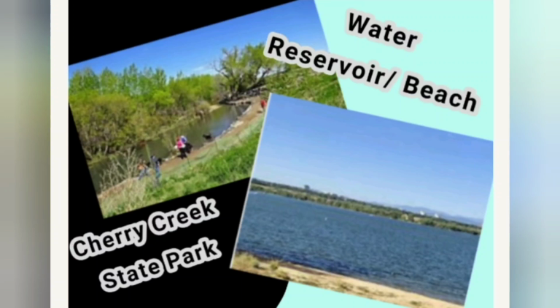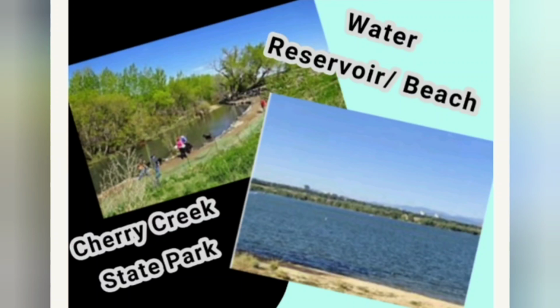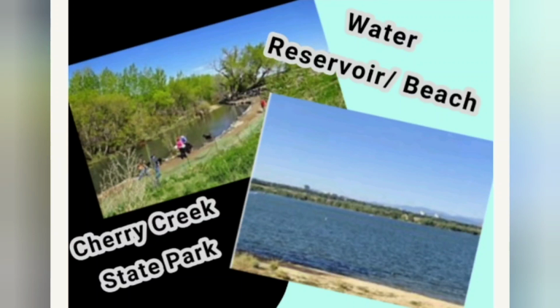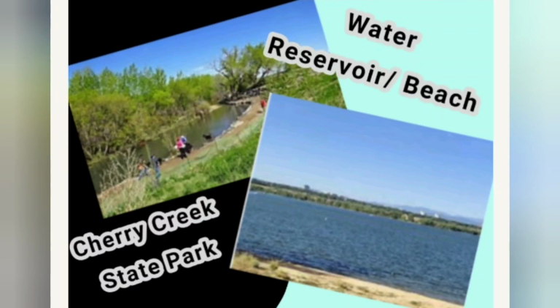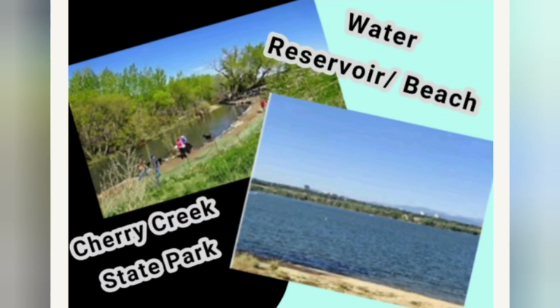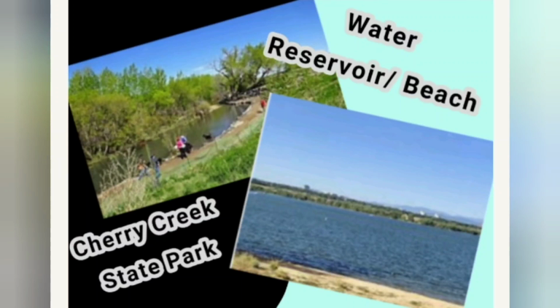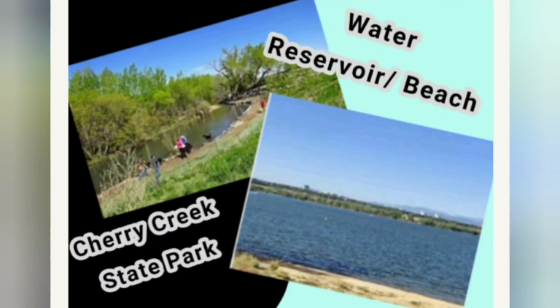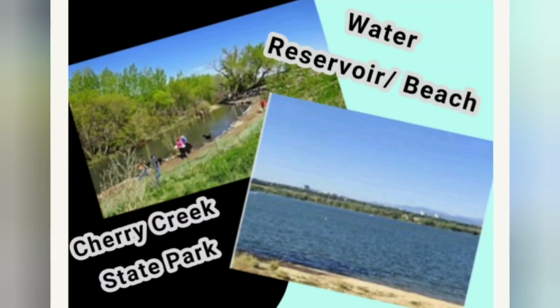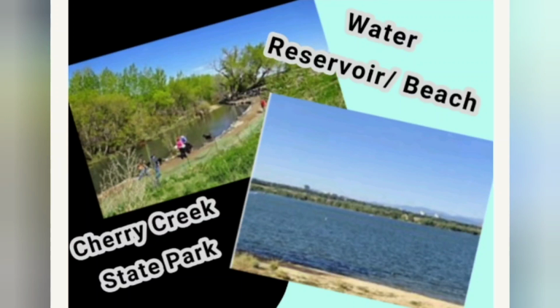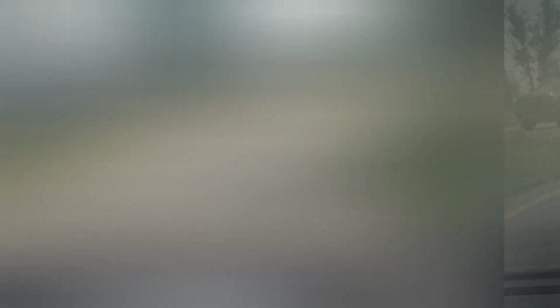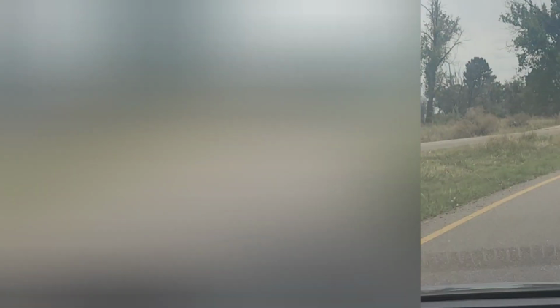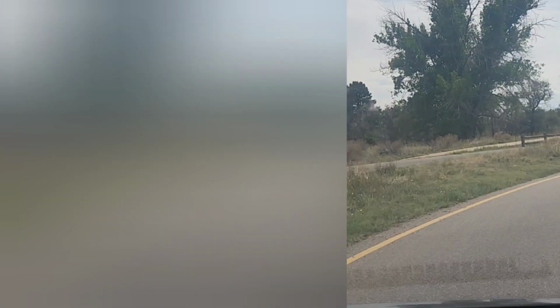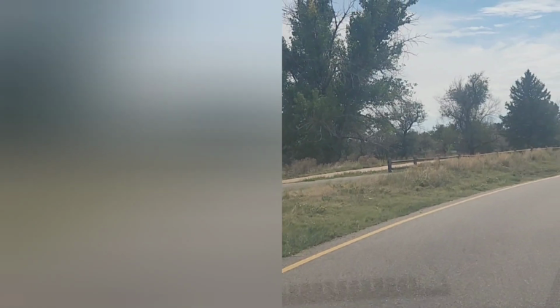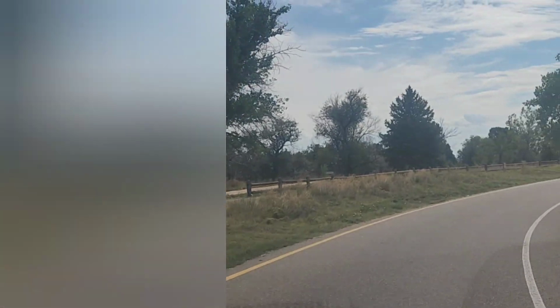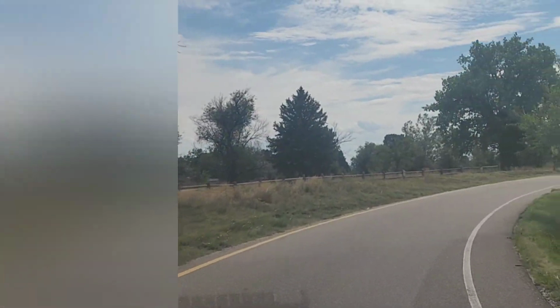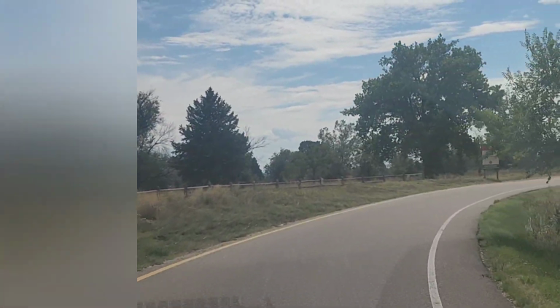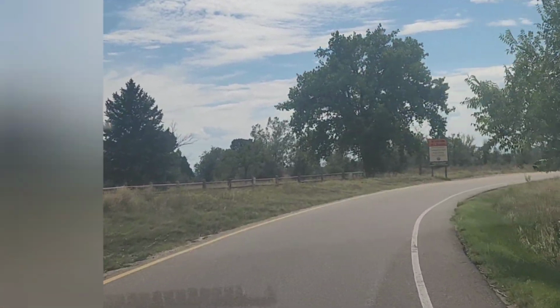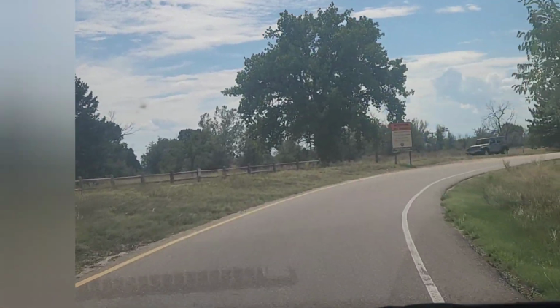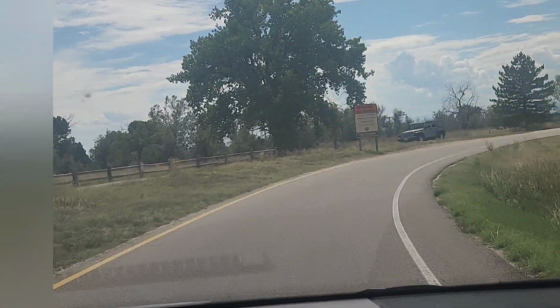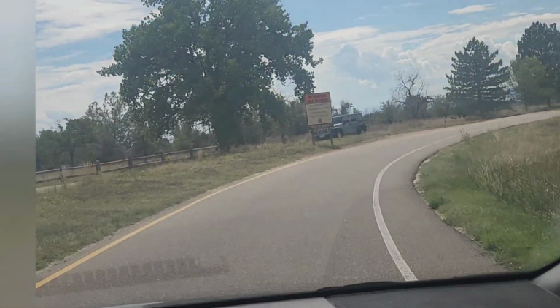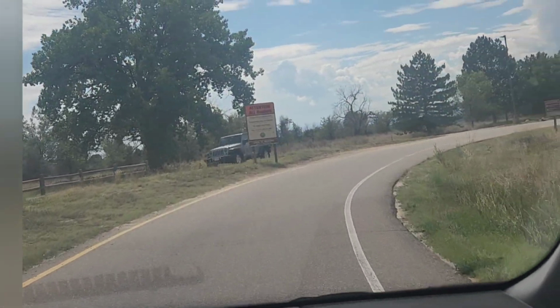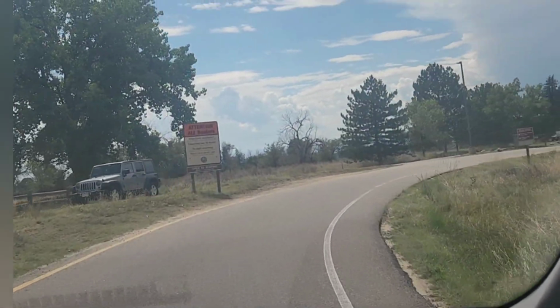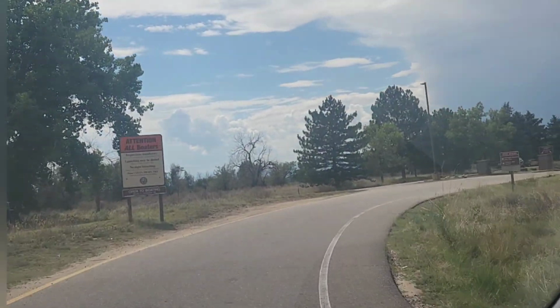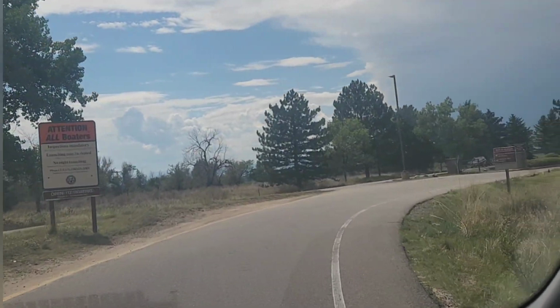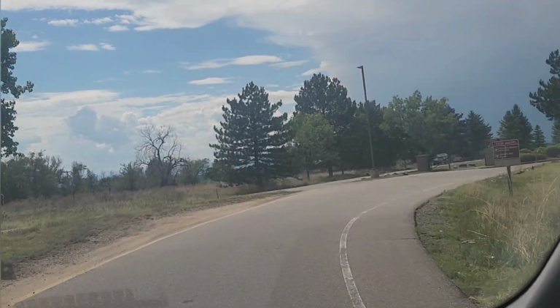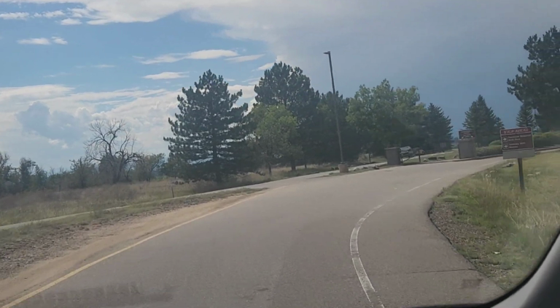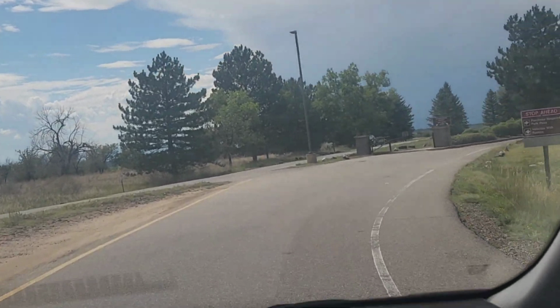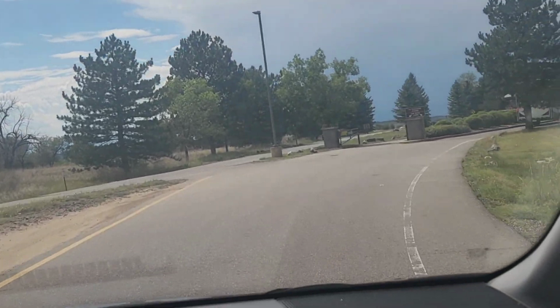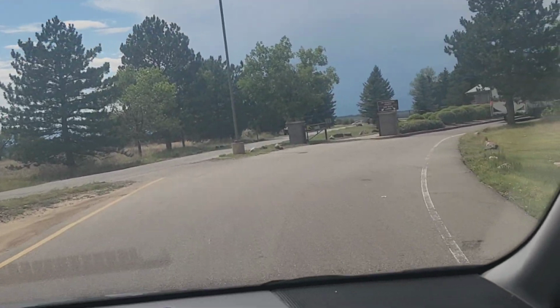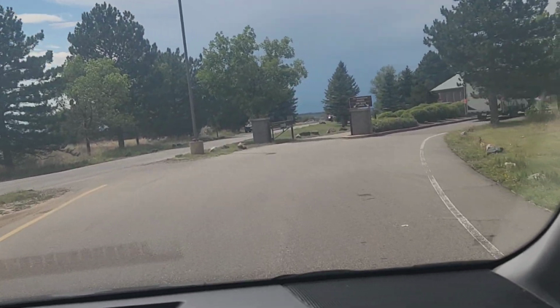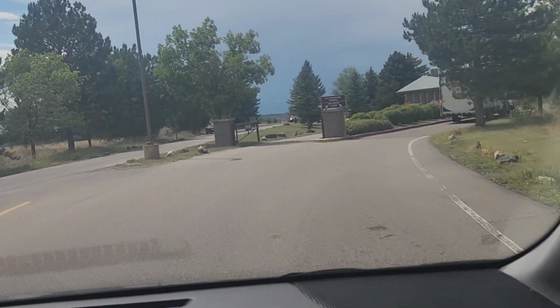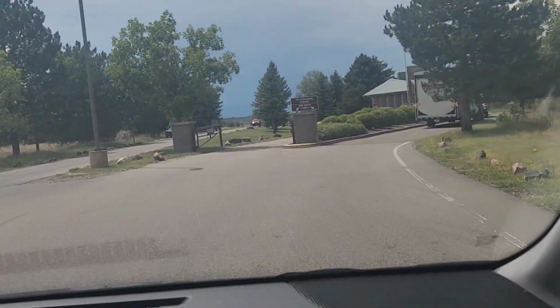Hello friends! Welcome and welcome back to our channel. Today we are in Cherry Creek State Park, visiting the water reservoir which has been converted into a beach by the government.